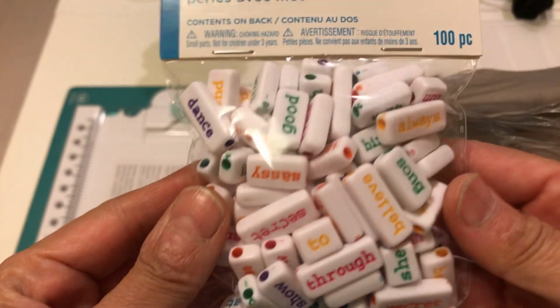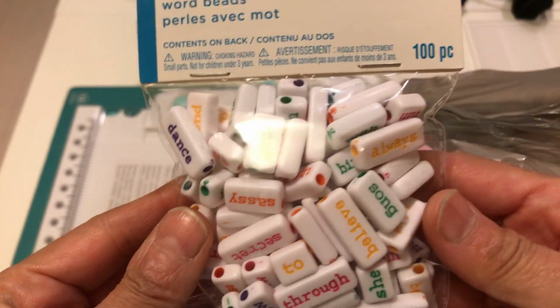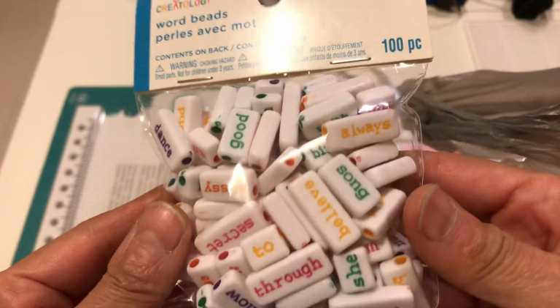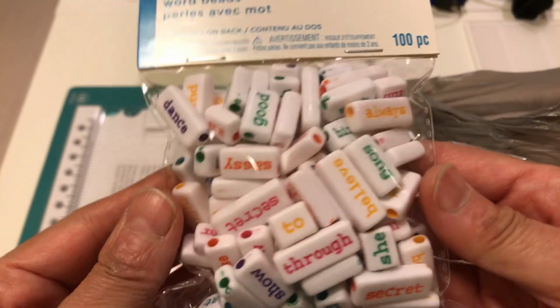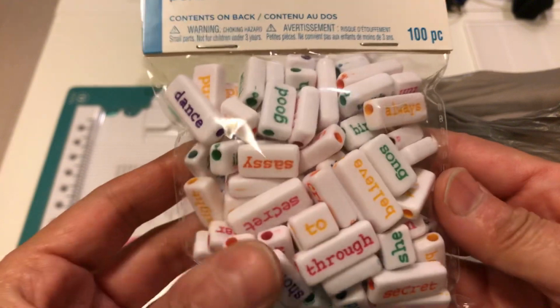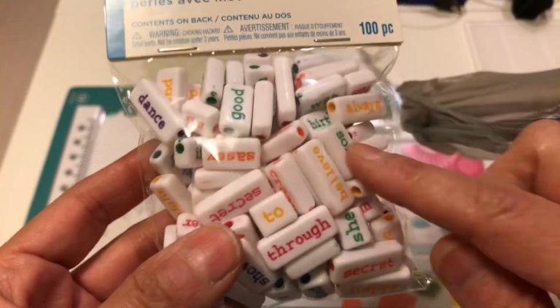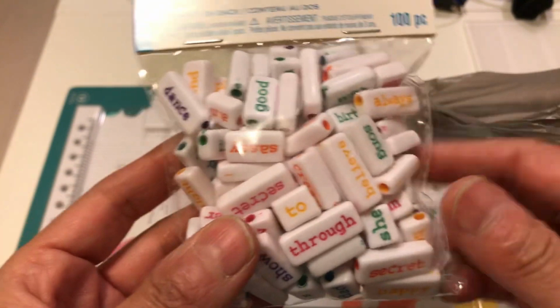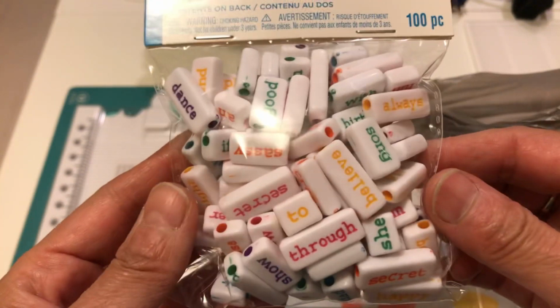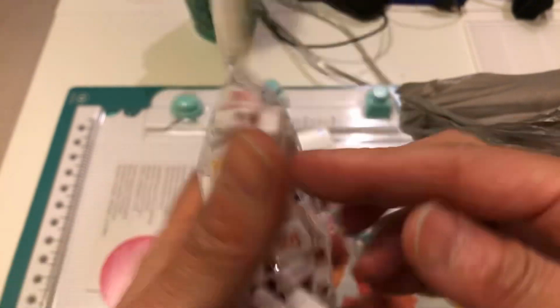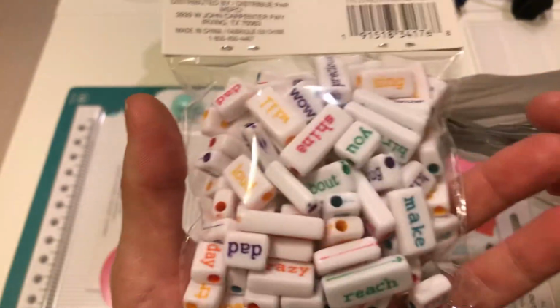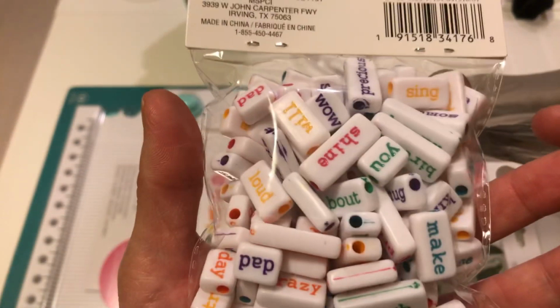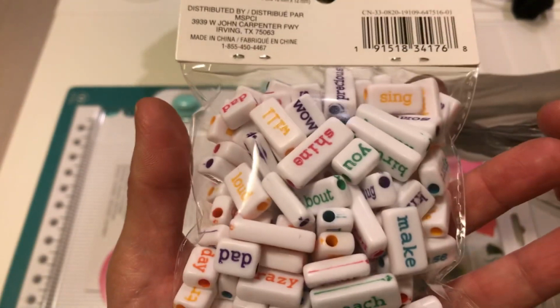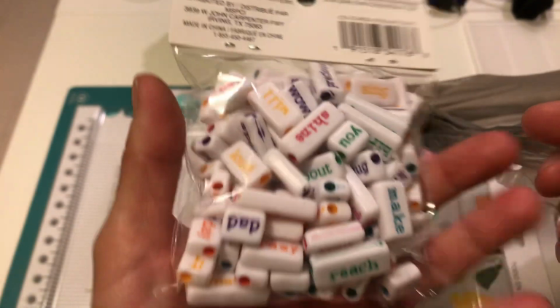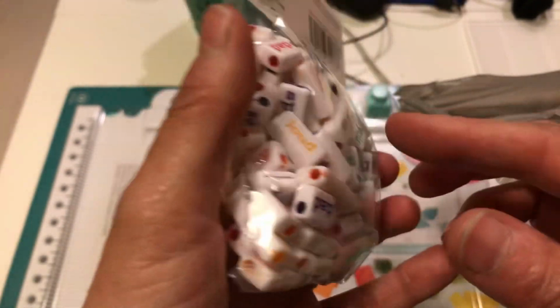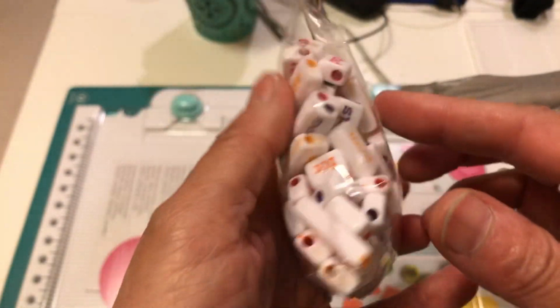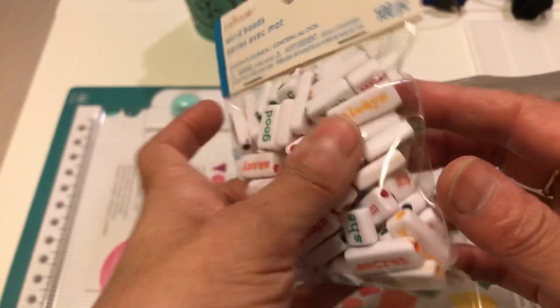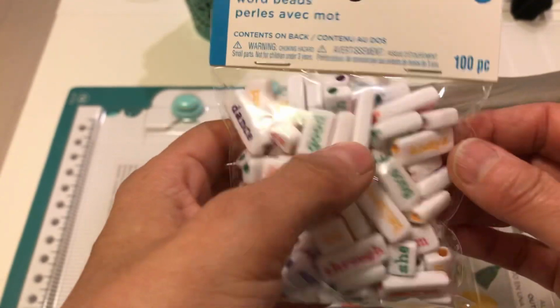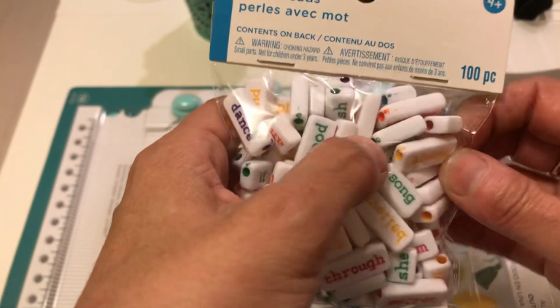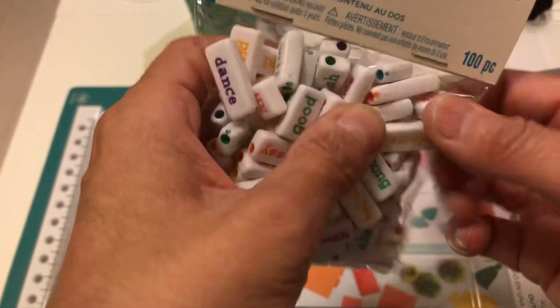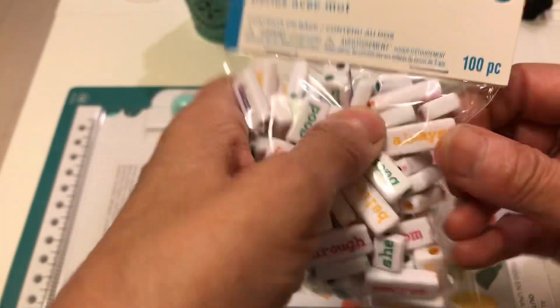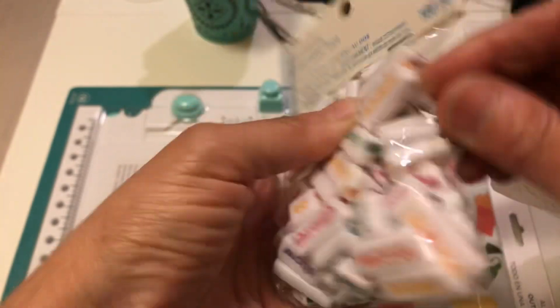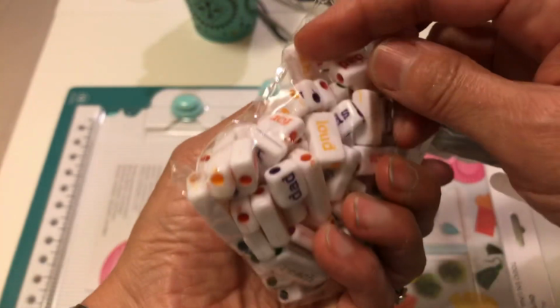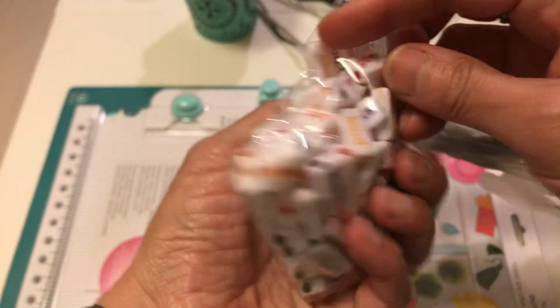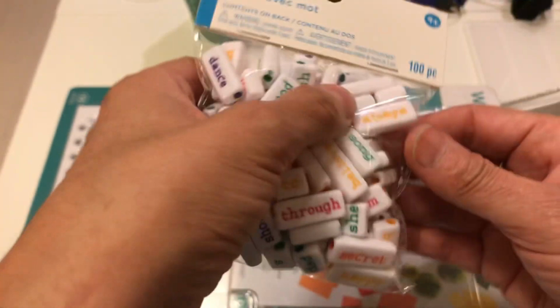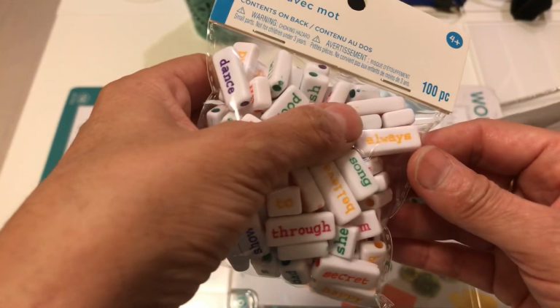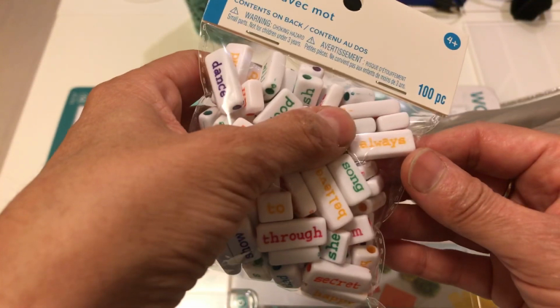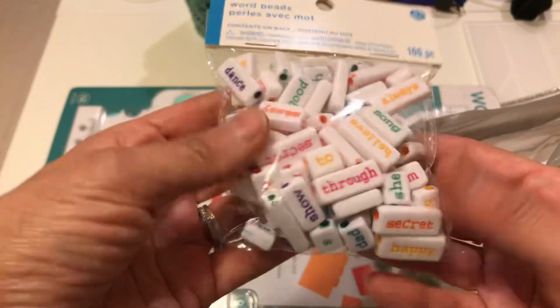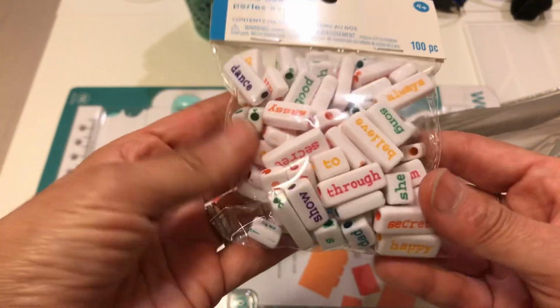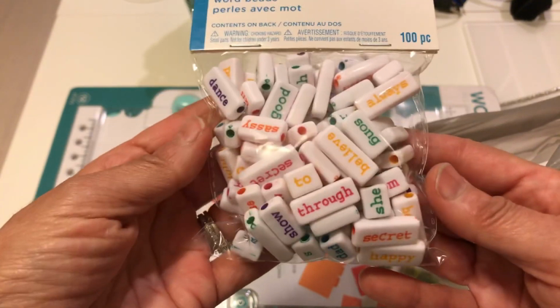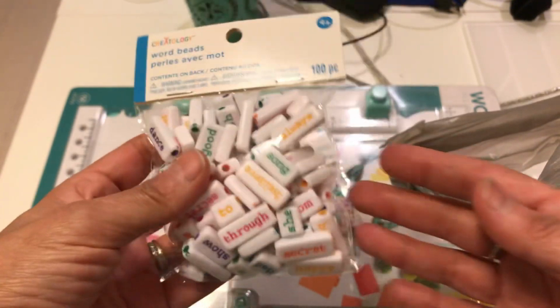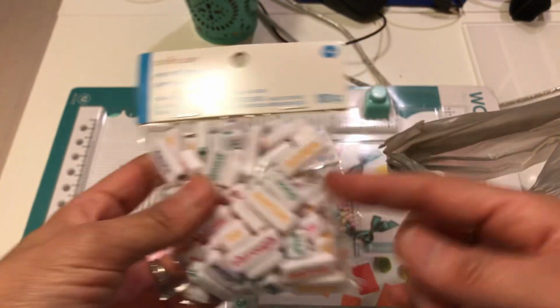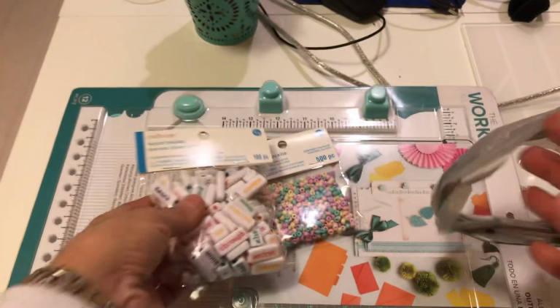They look similar to the black ones that I picked up from Michael's, but these are colorful. They do have words in the front and different words in the back, and it's 100 pieces.